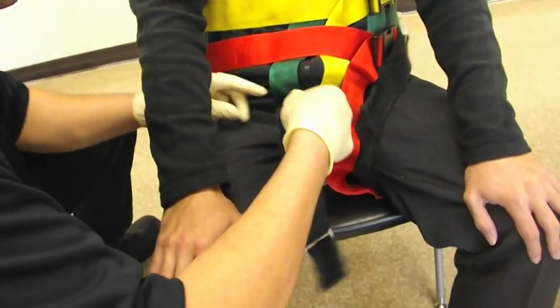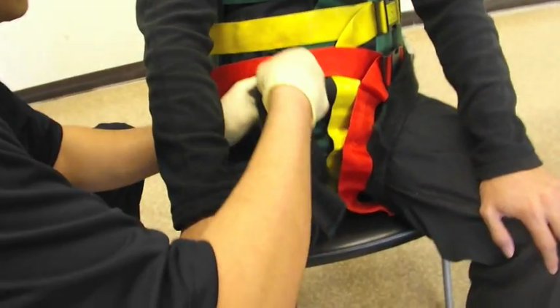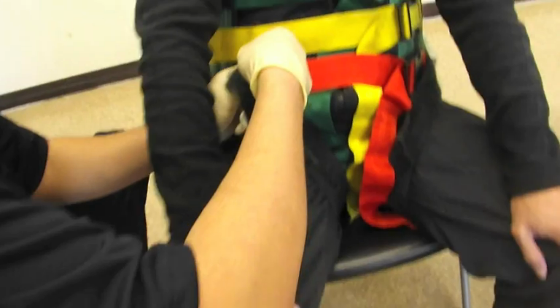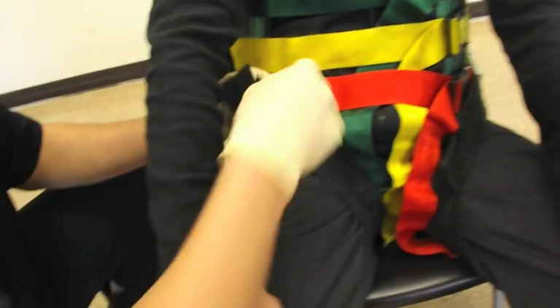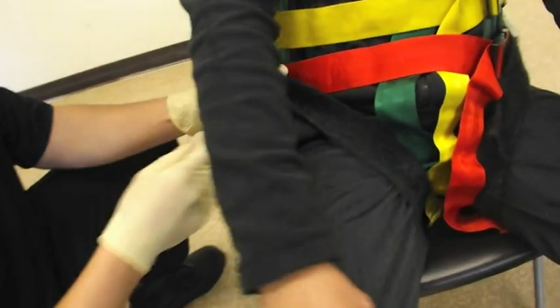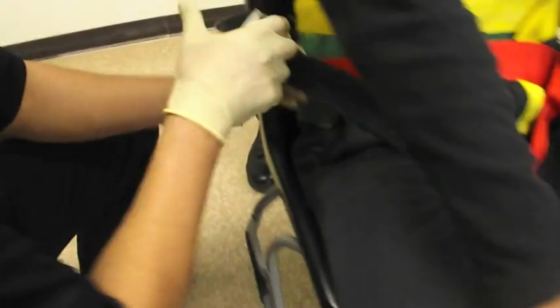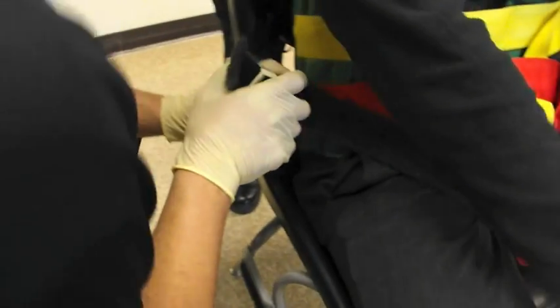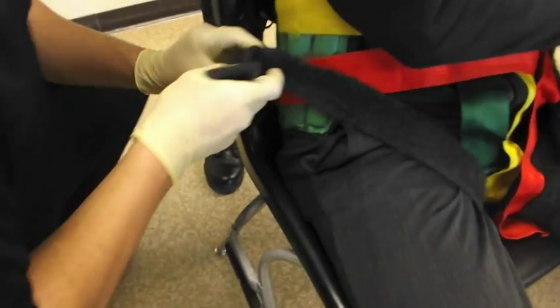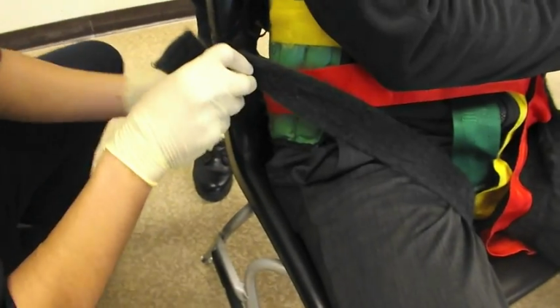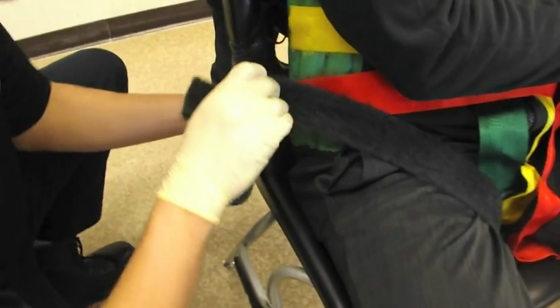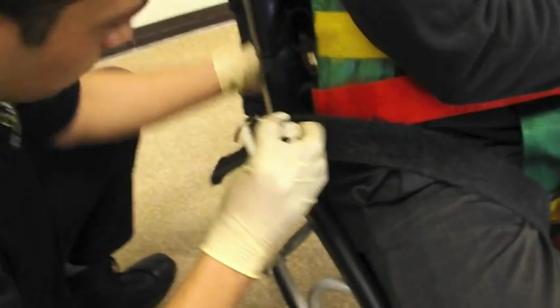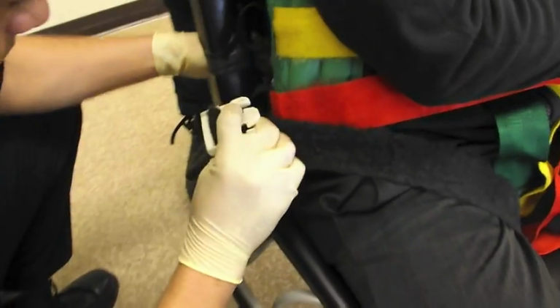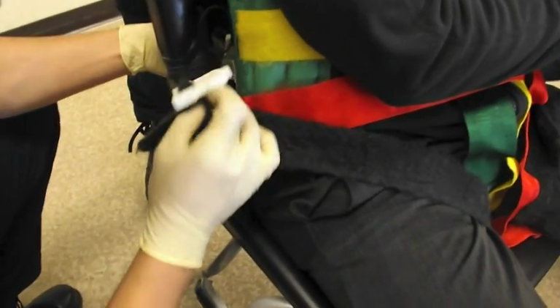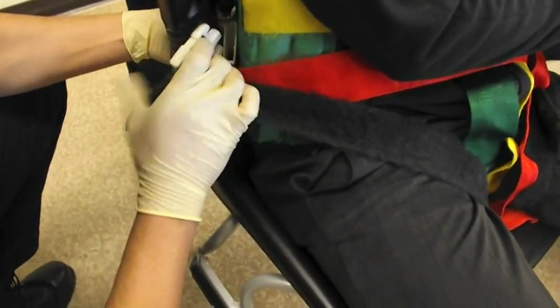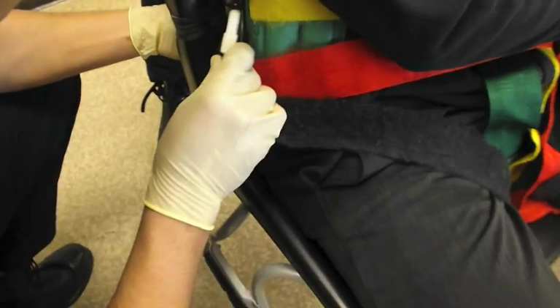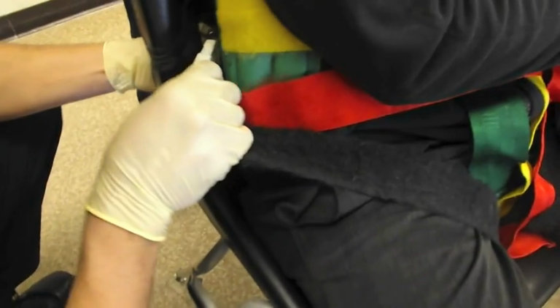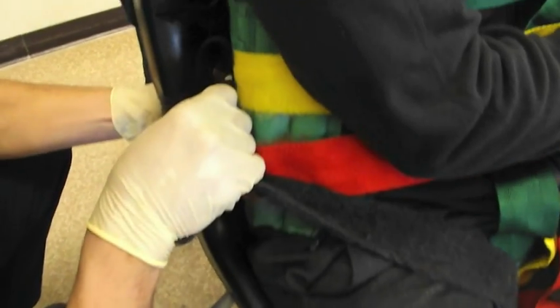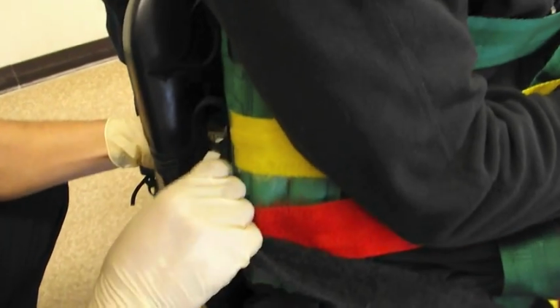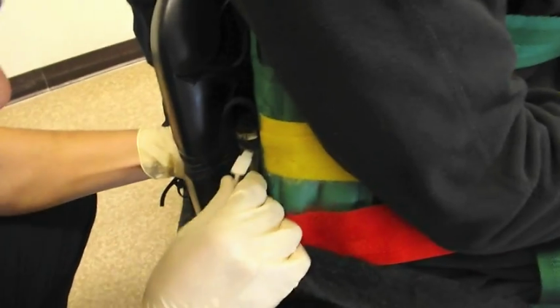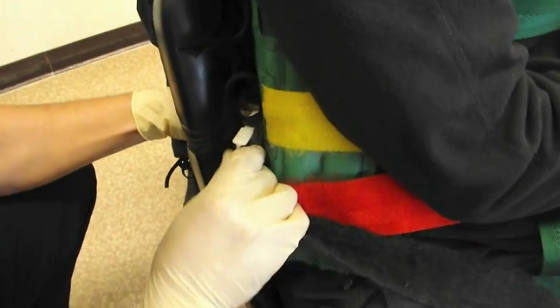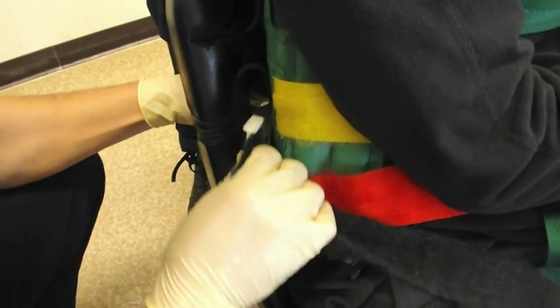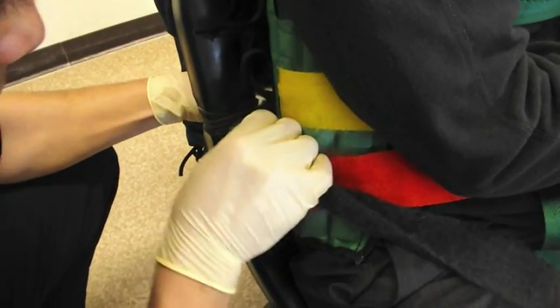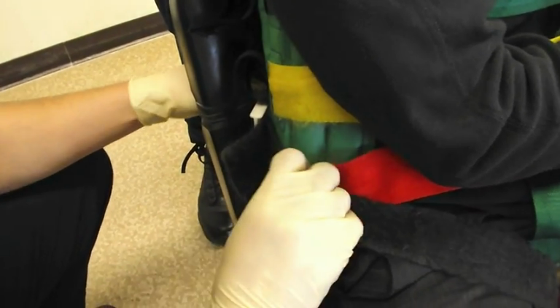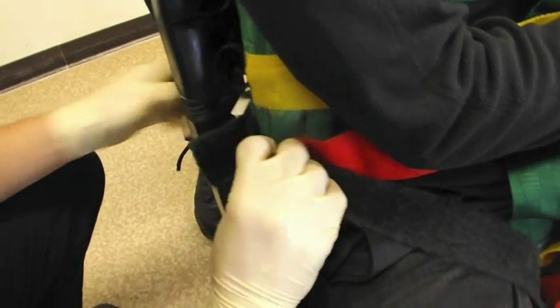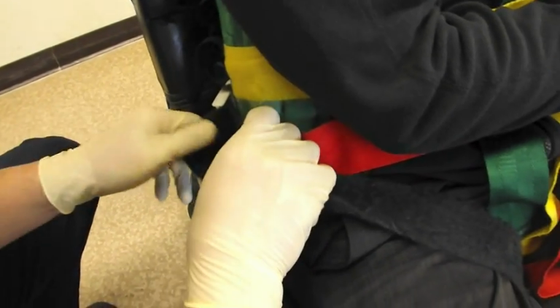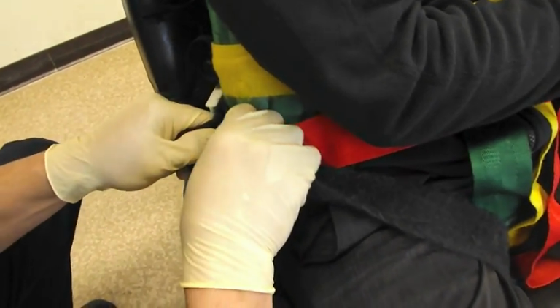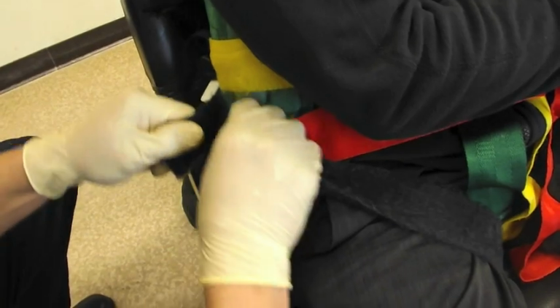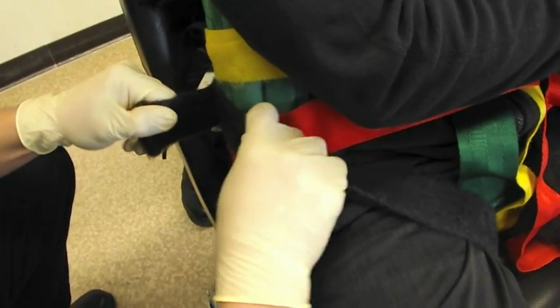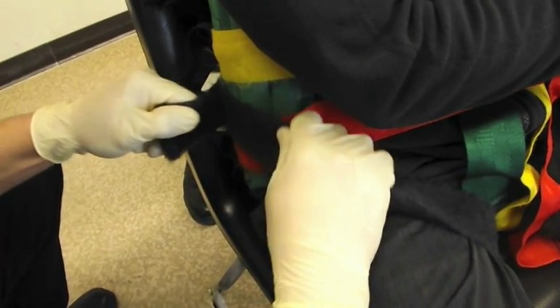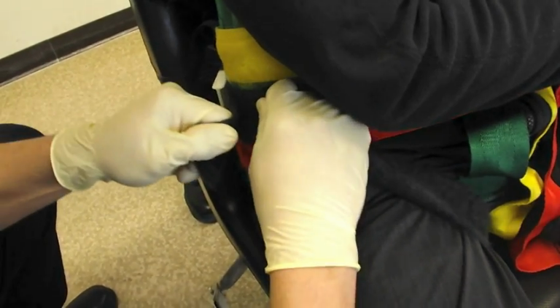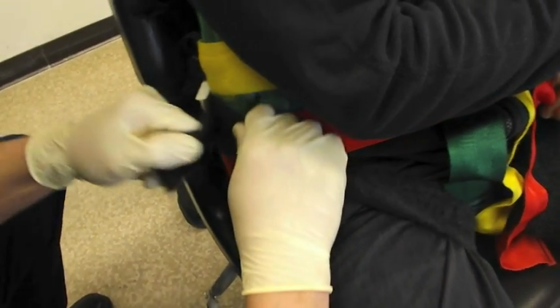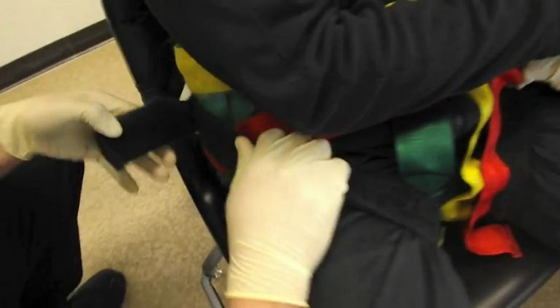As Marcus is demonstrating right now, these straps are good and snug, almost like a rock climbing harness. The same care will be taken to tighten these straps down fairly snug without causing the patient too much discomfort.